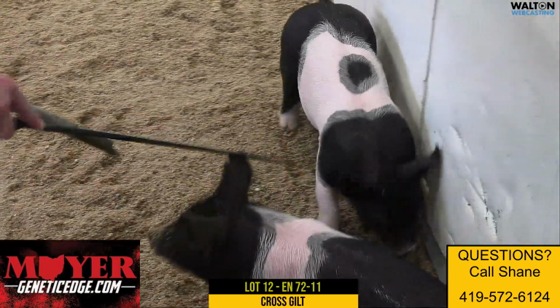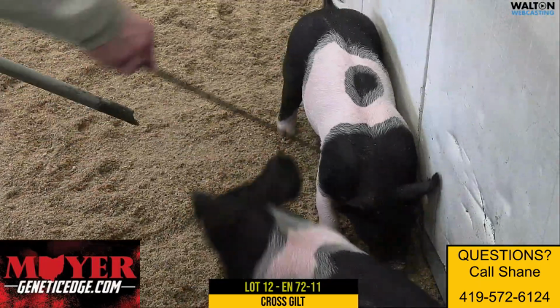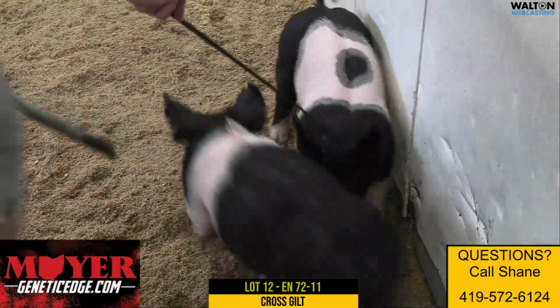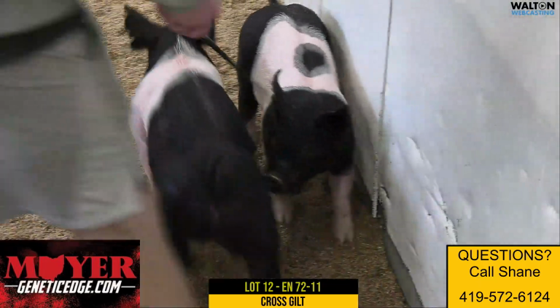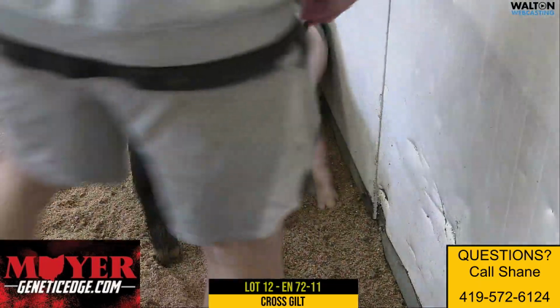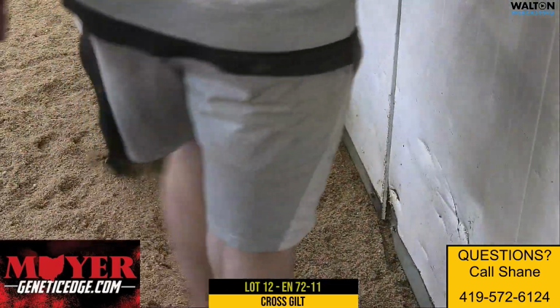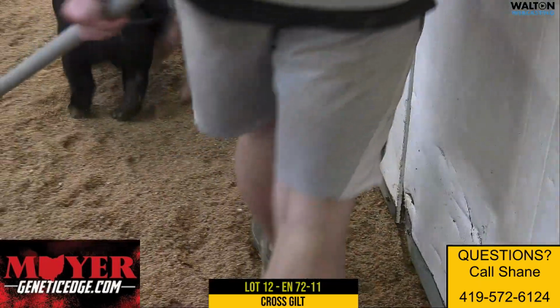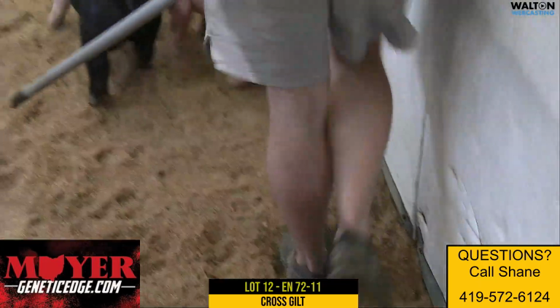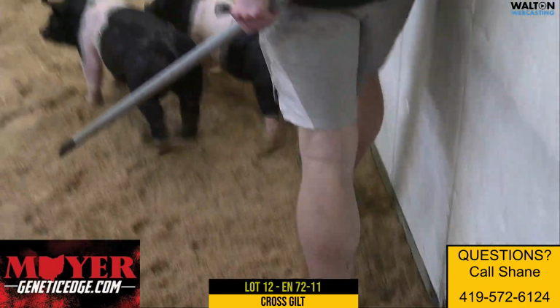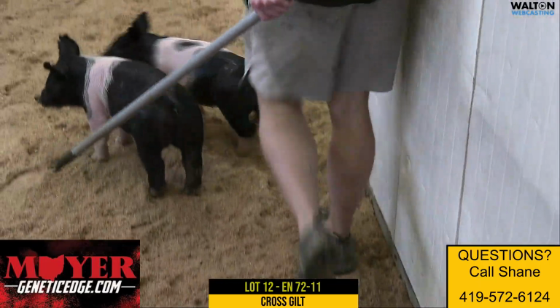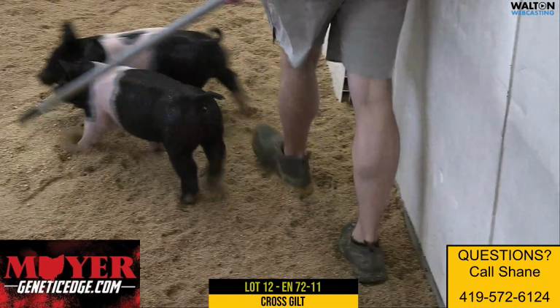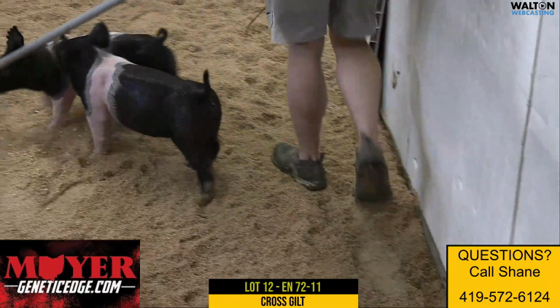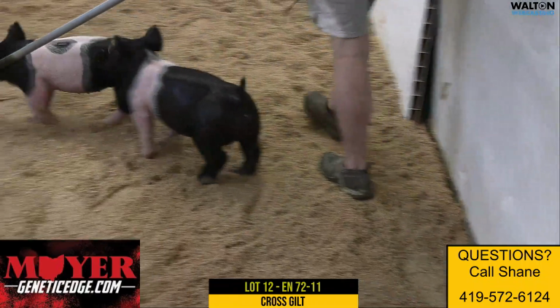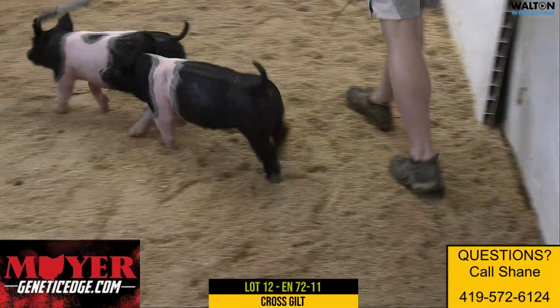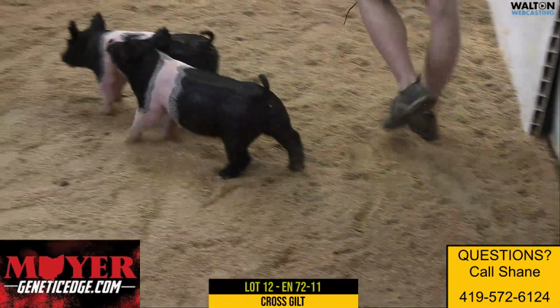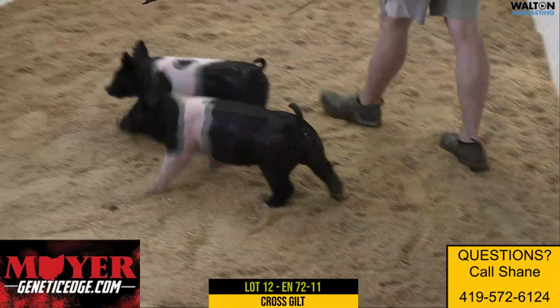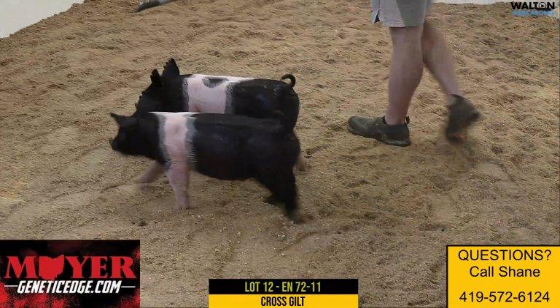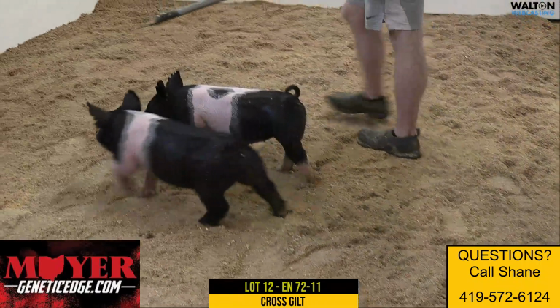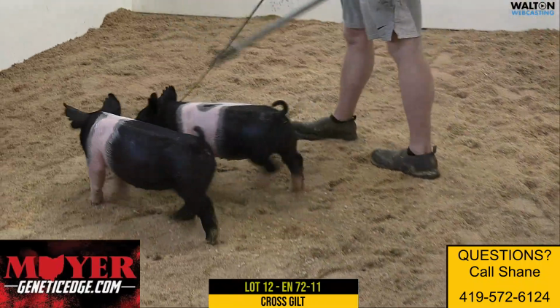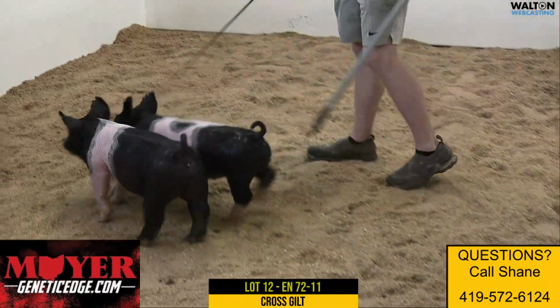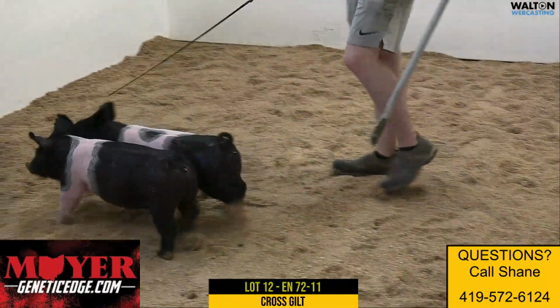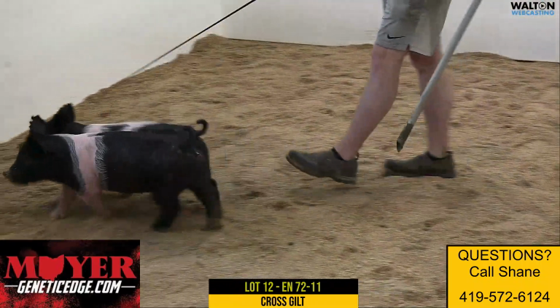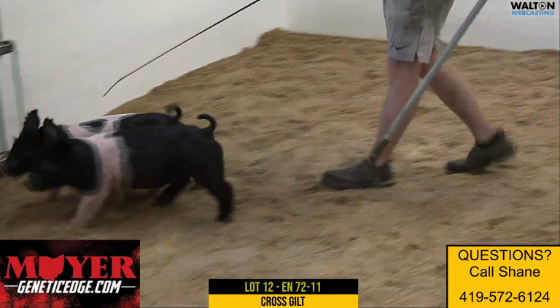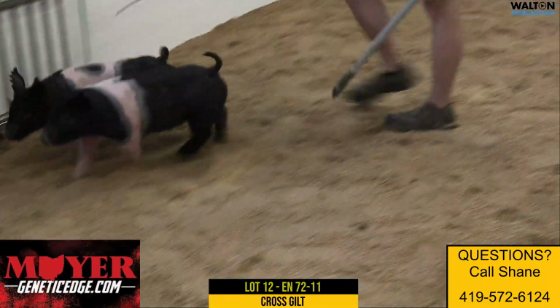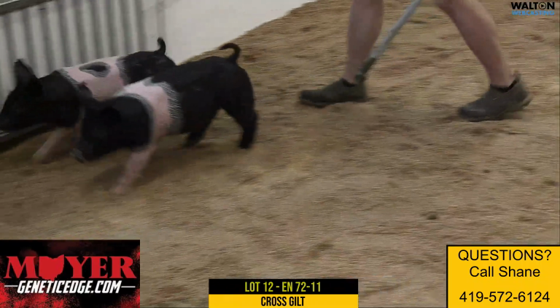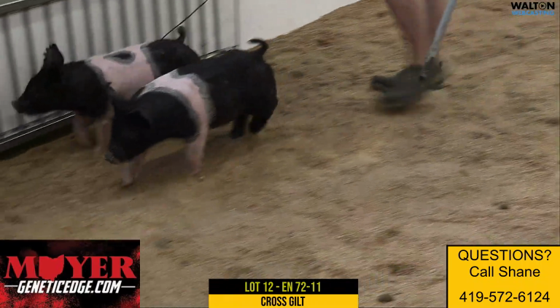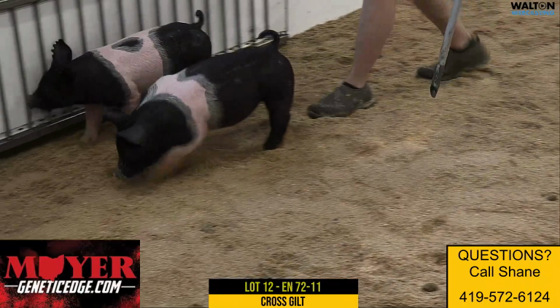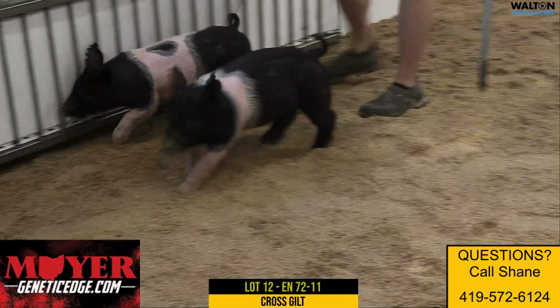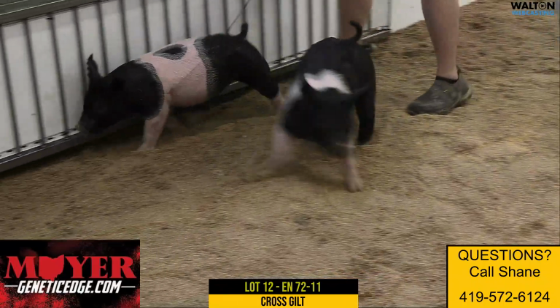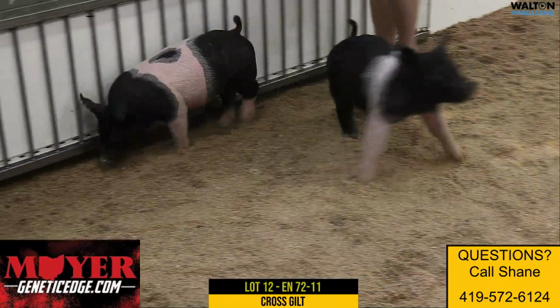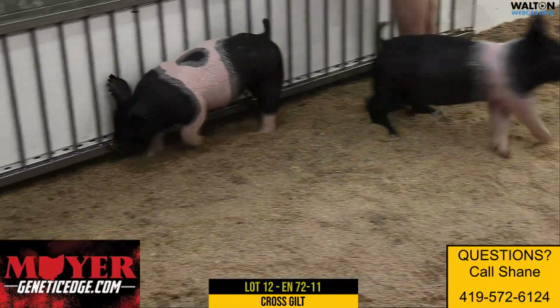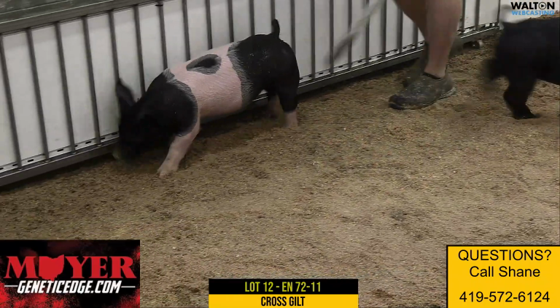Next up is 72-11, lot 12 gilt. This is another 72-litre. We've had two of them in here before, lot 10 and lot 11. We're now on lot 12.